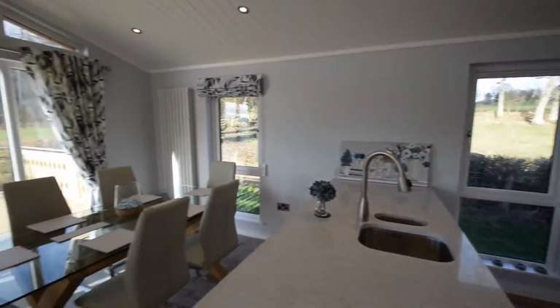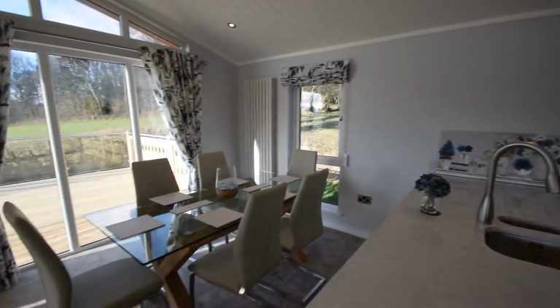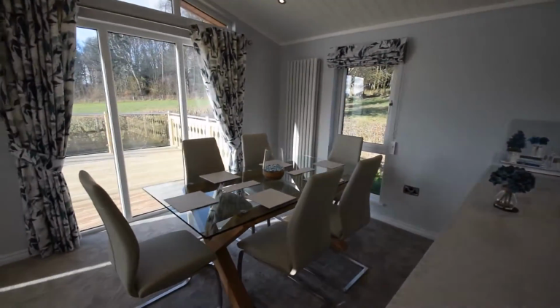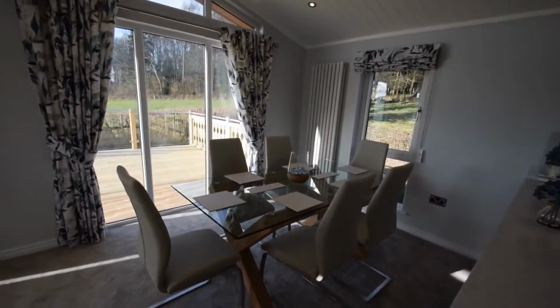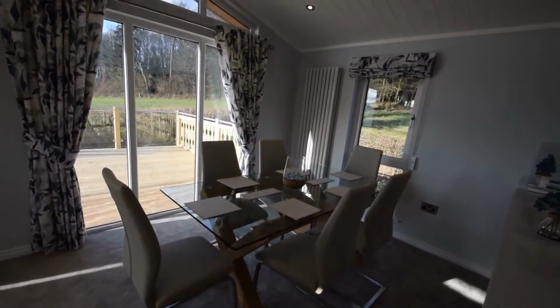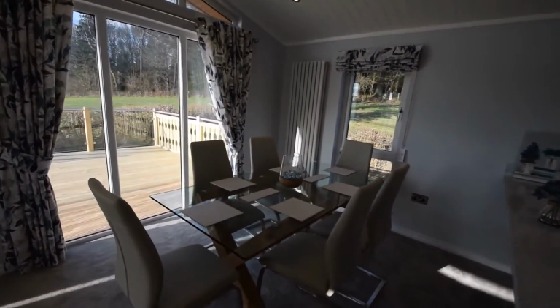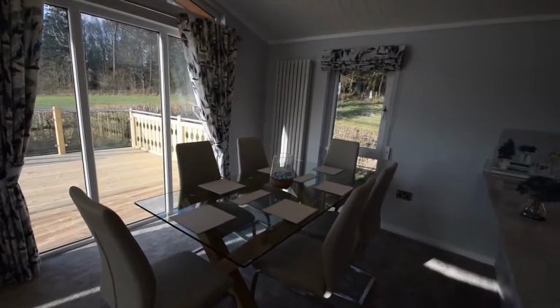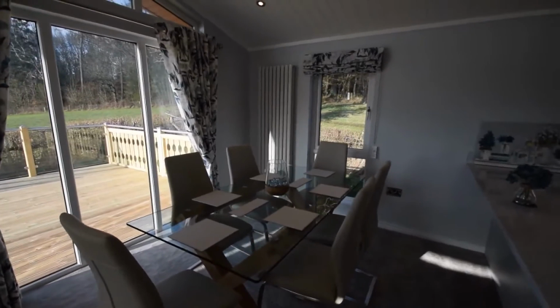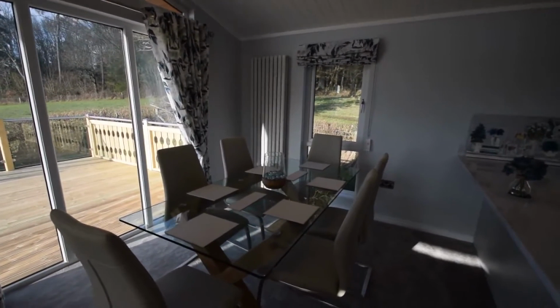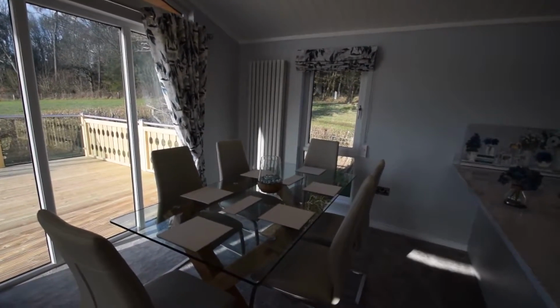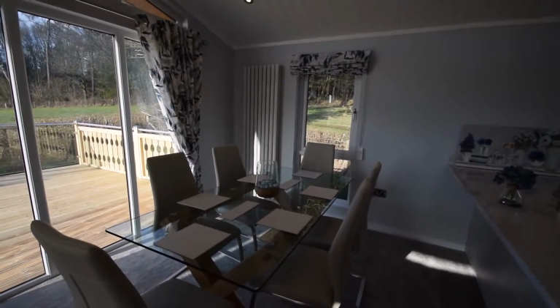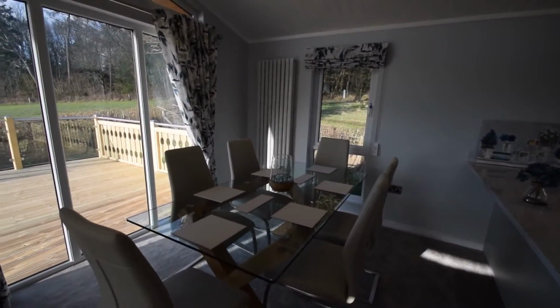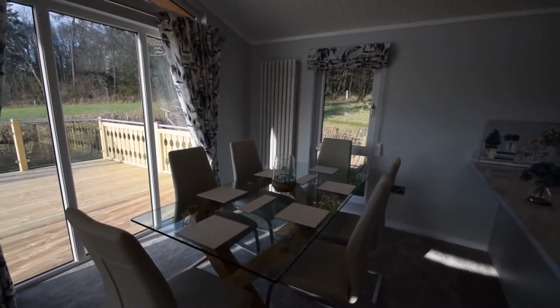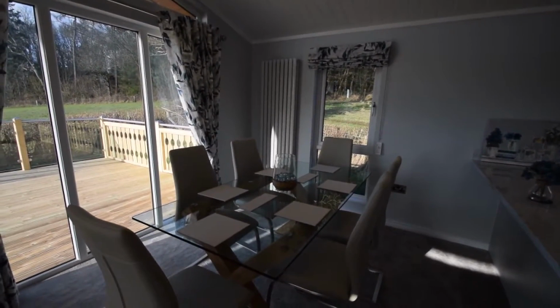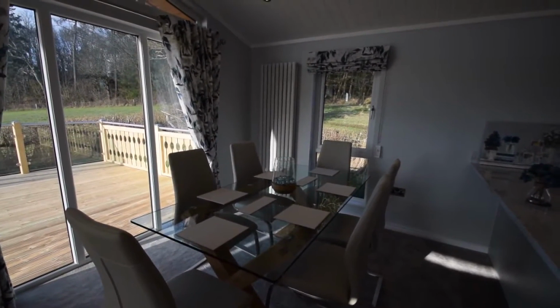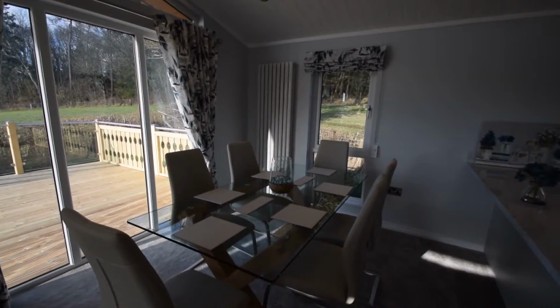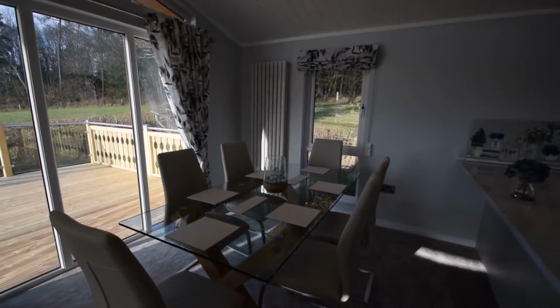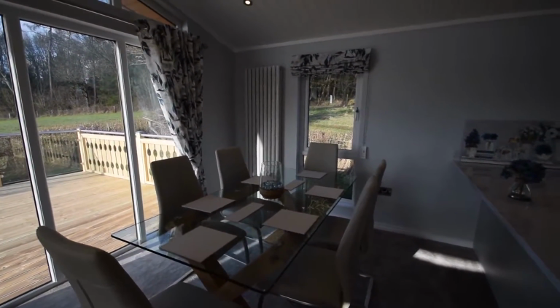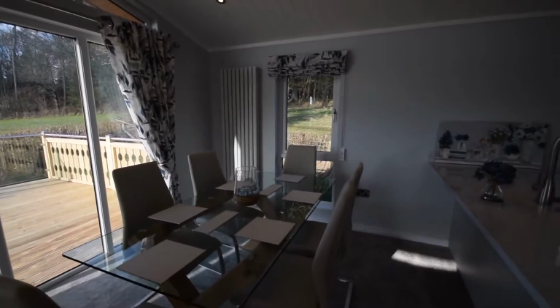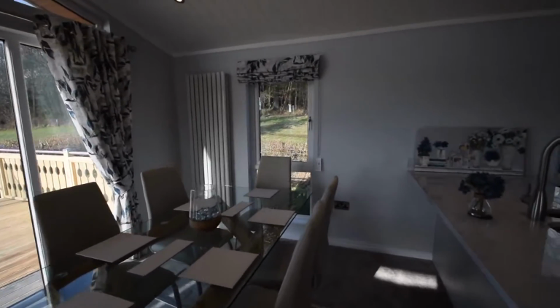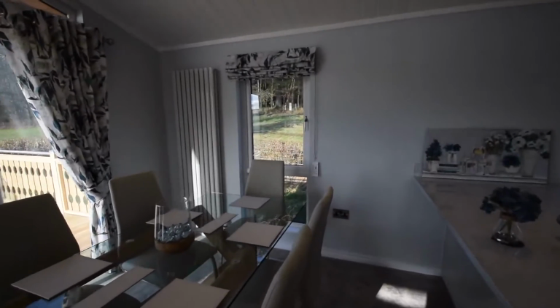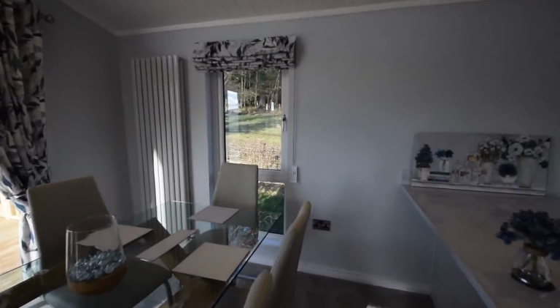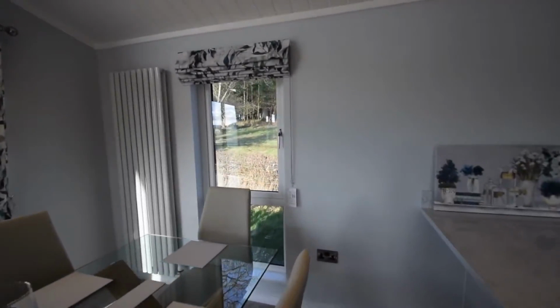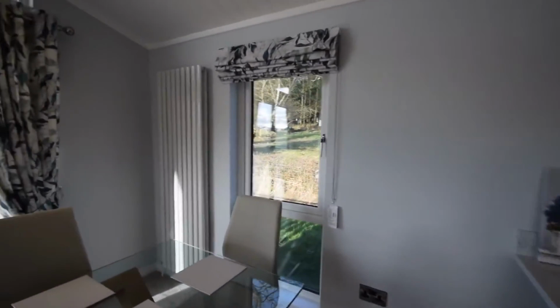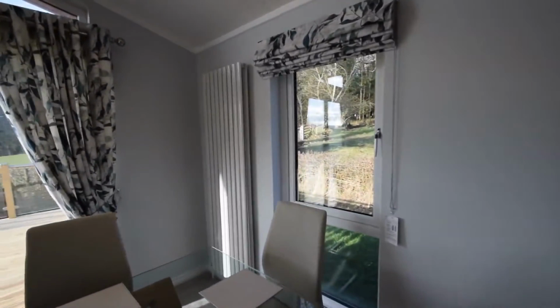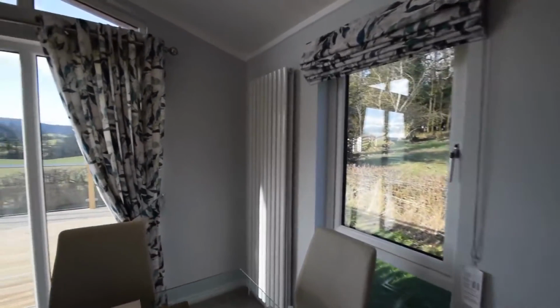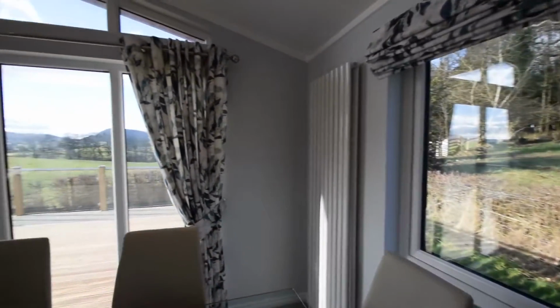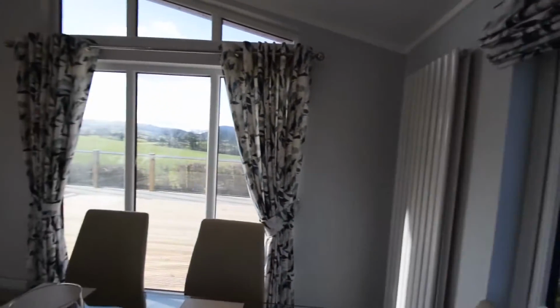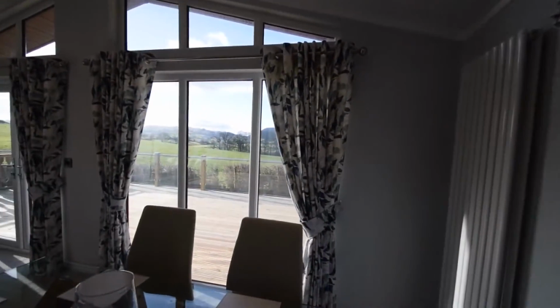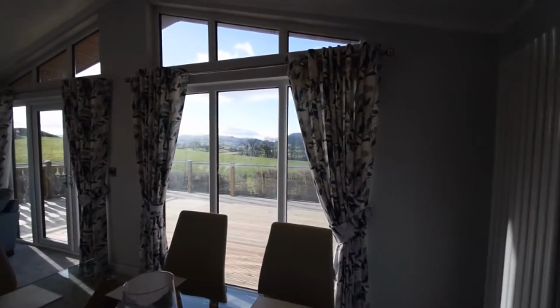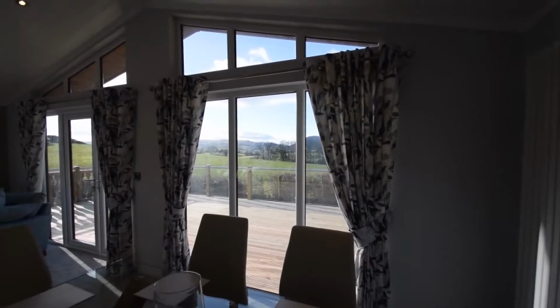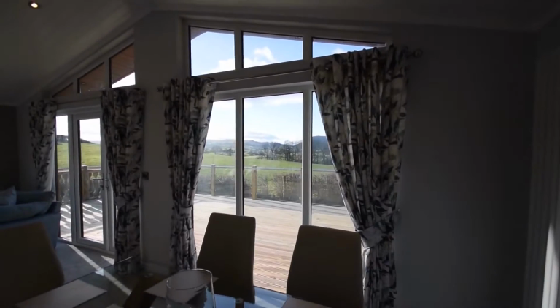The dining area has an oak frame with a glass top and comfortable dining chairs — a dining table with a view.